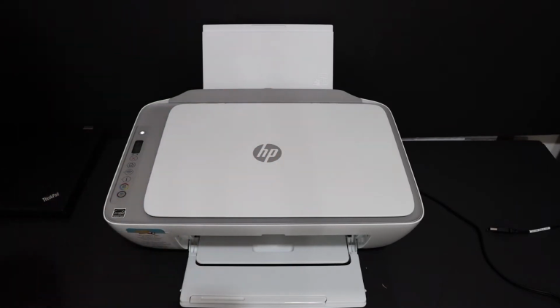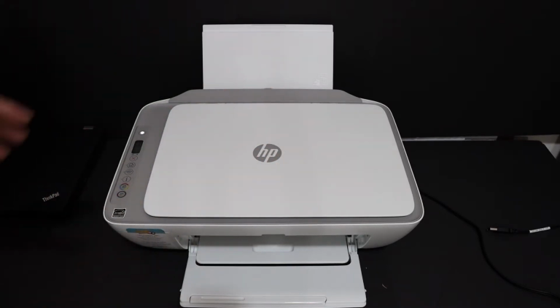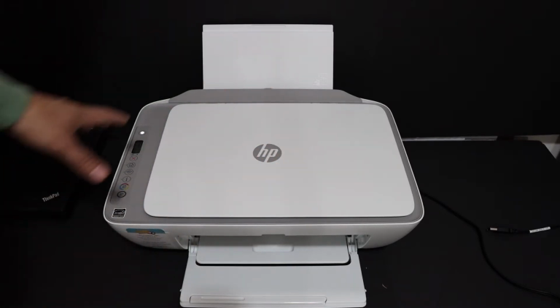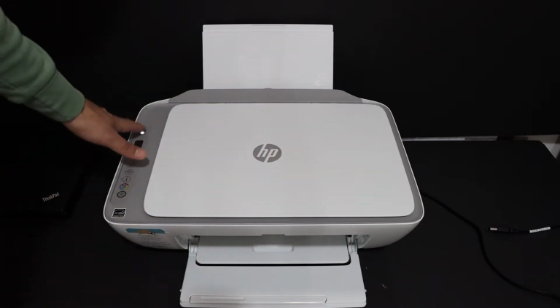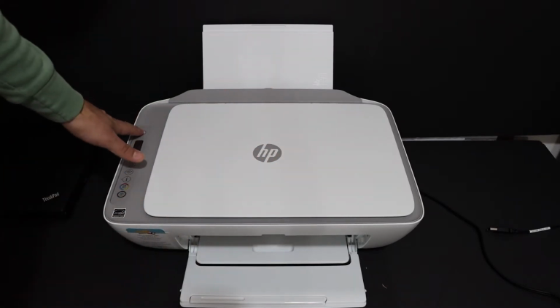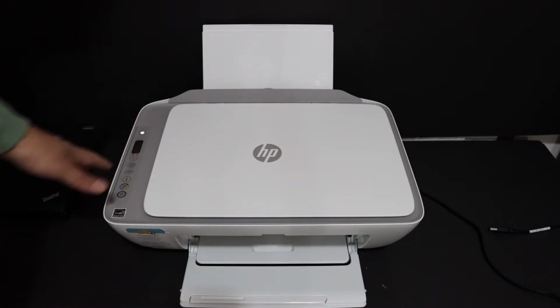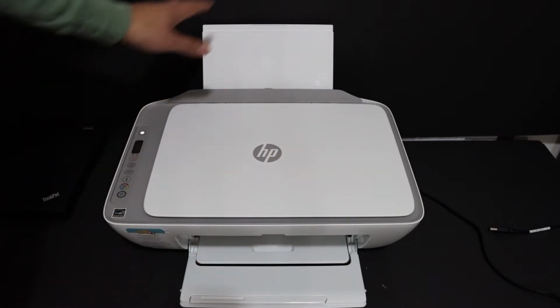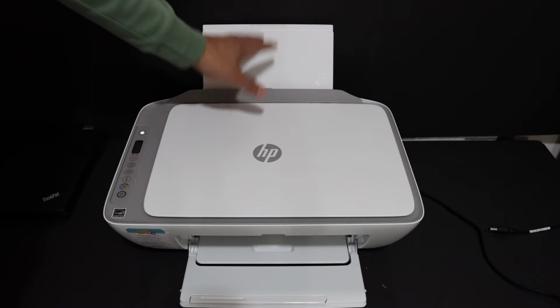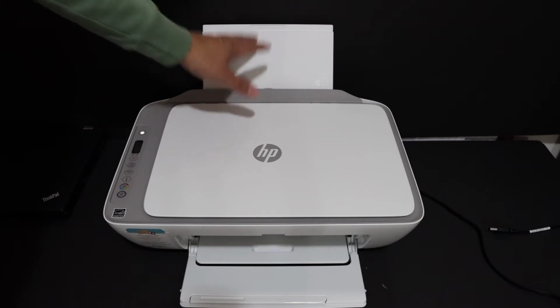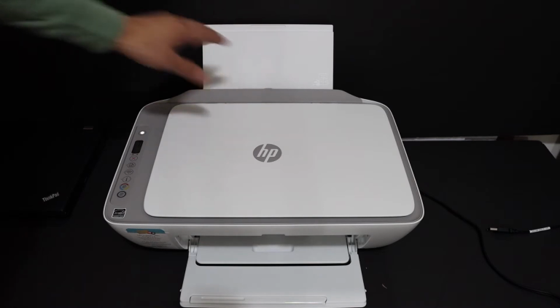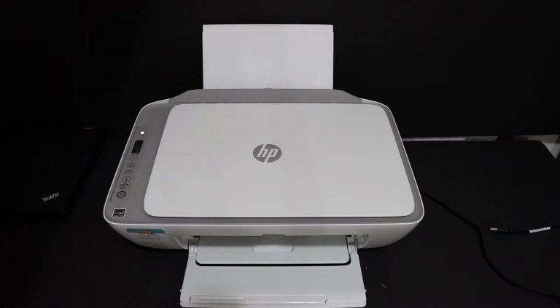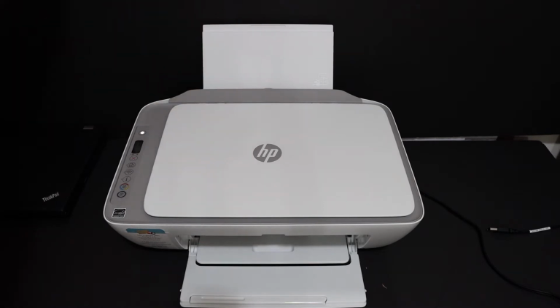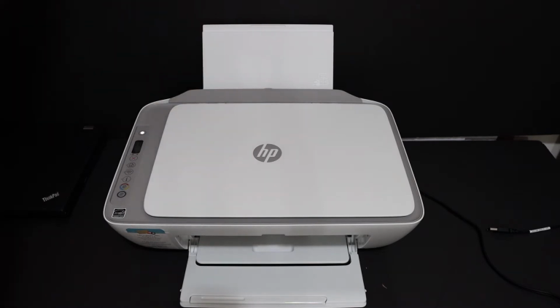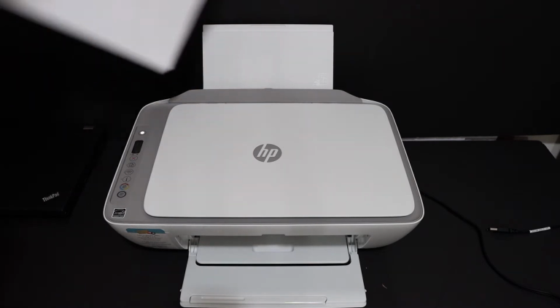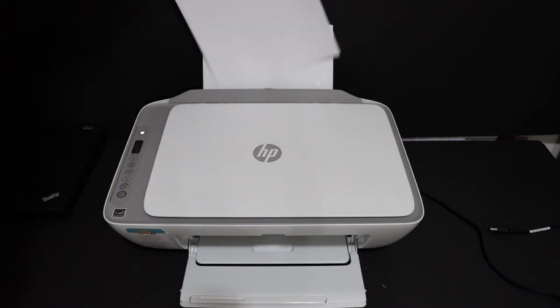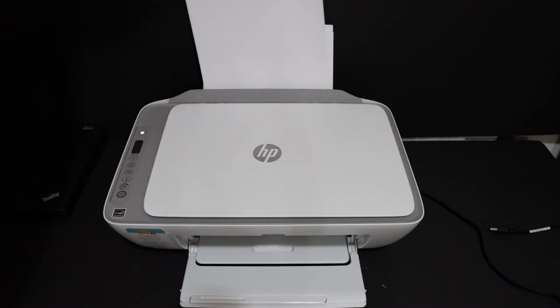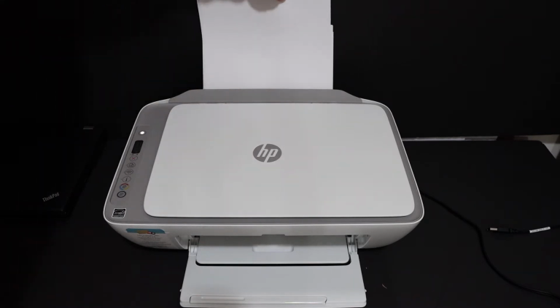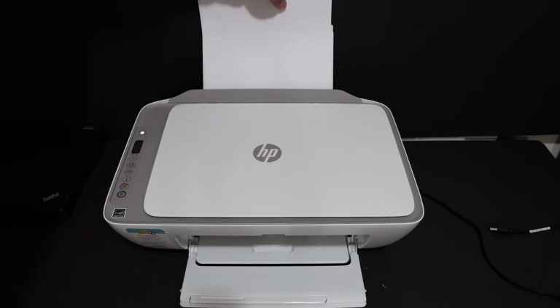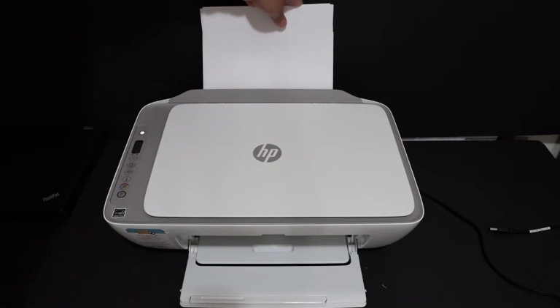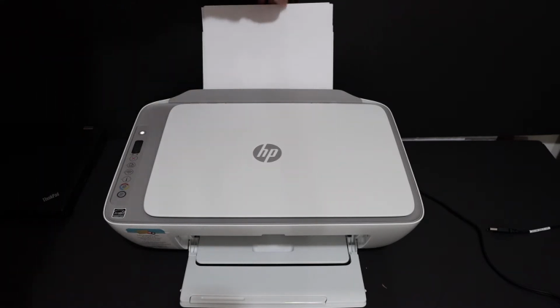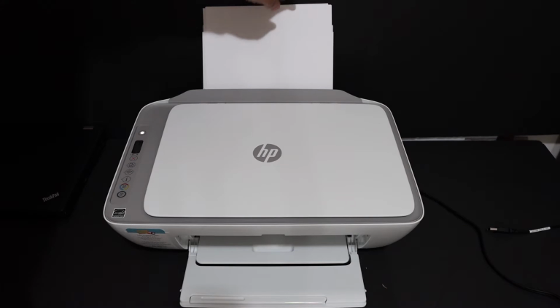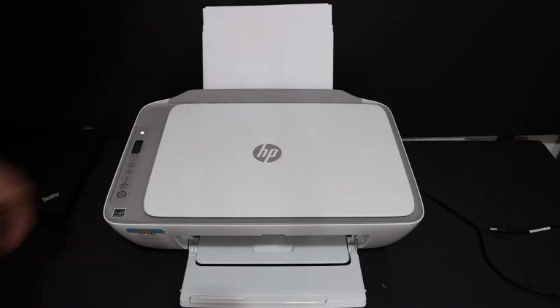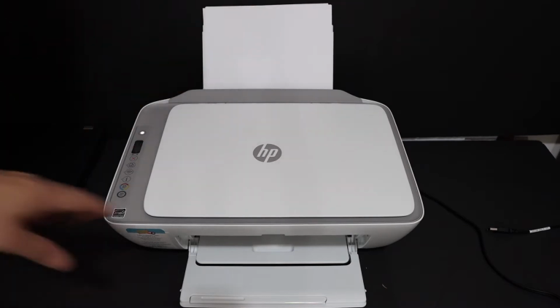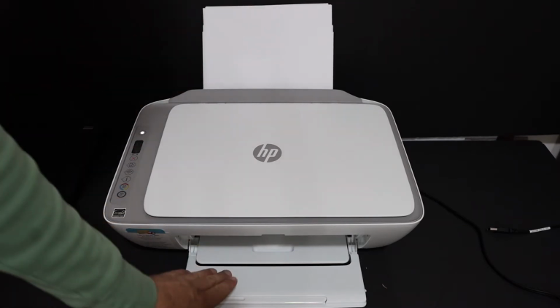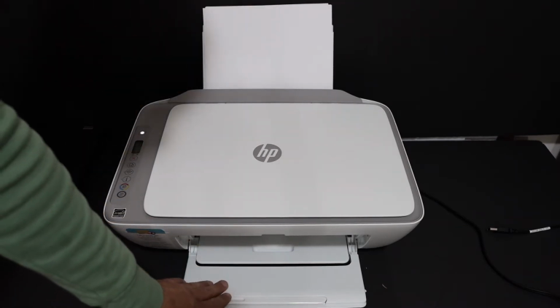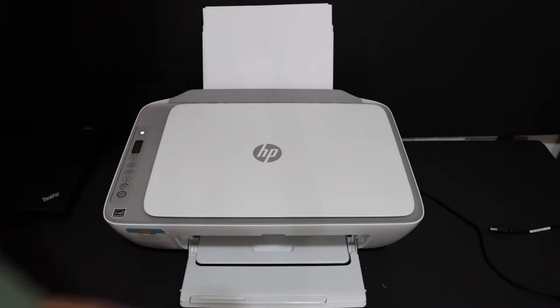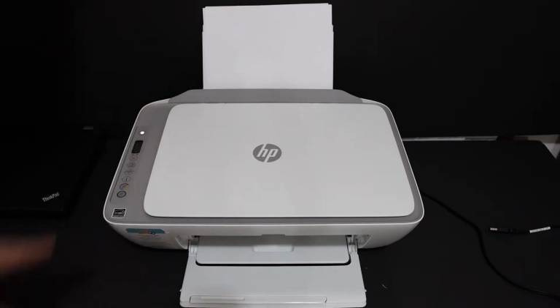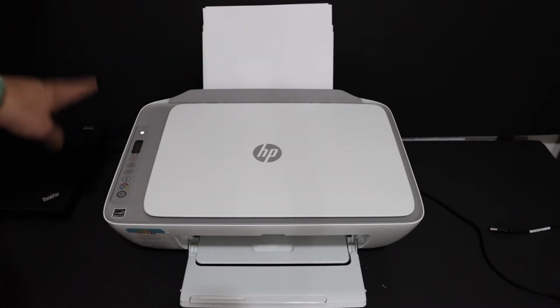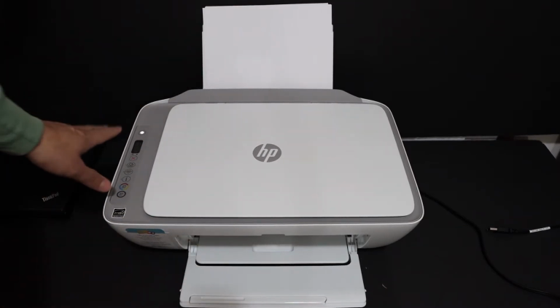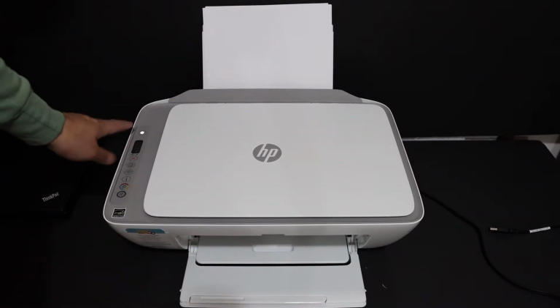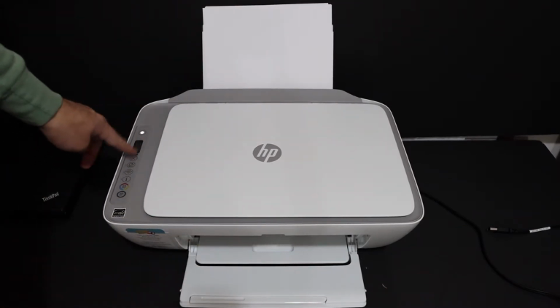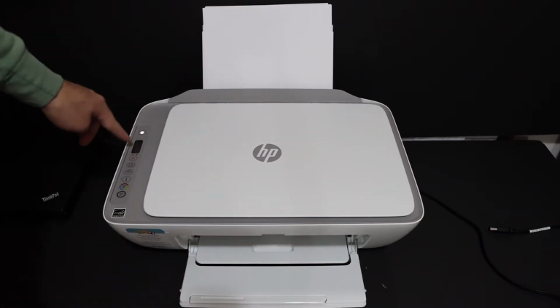The first step is to switch on the printer and load A4 size sheets at the rear paper tray and open the paper output tray. Now go to the display panel of this printer.